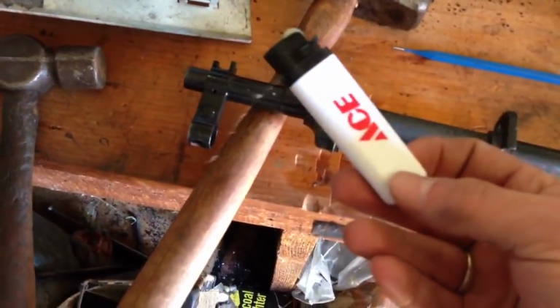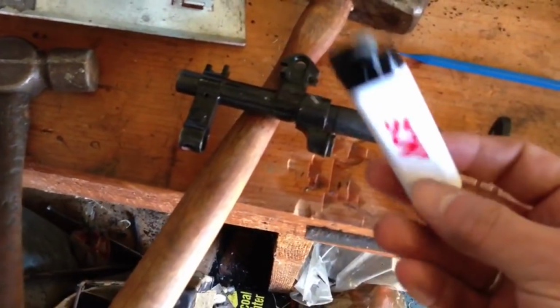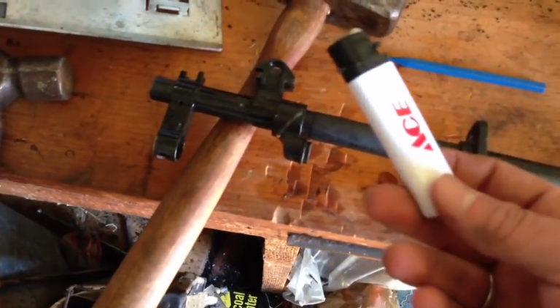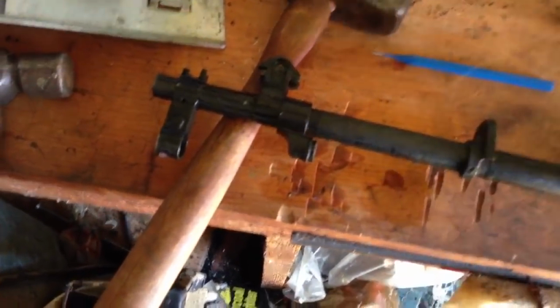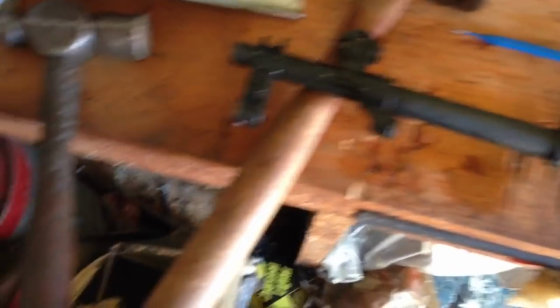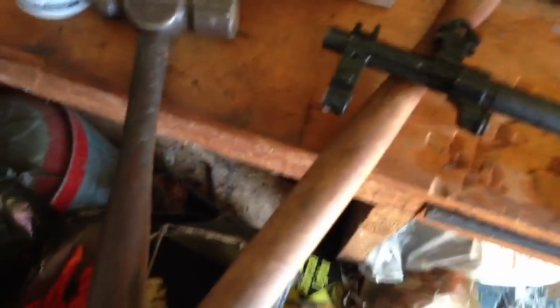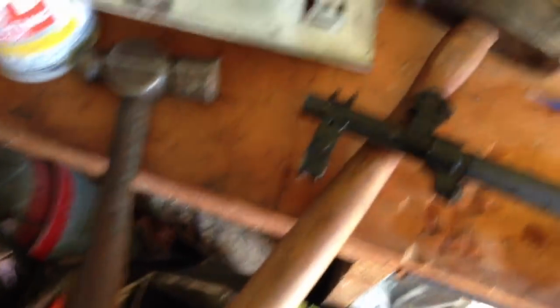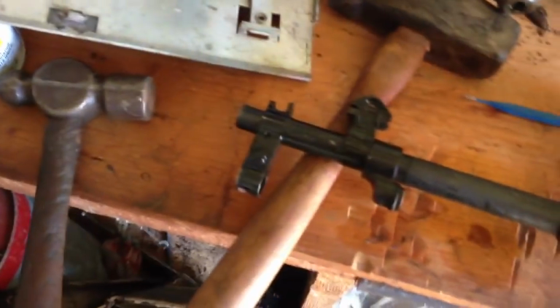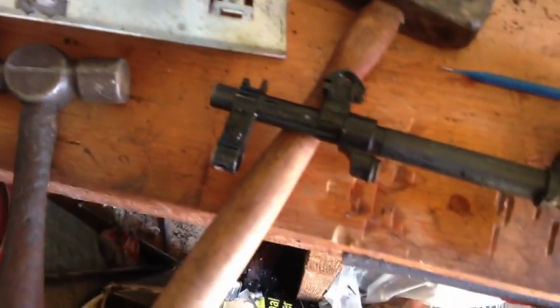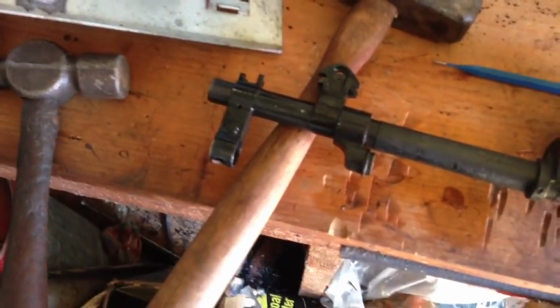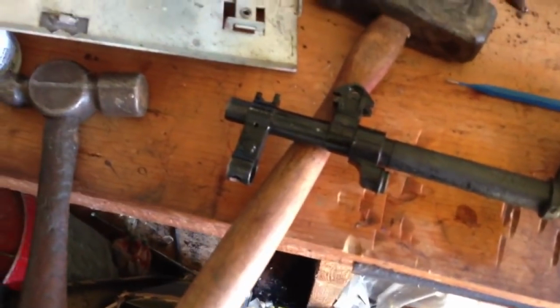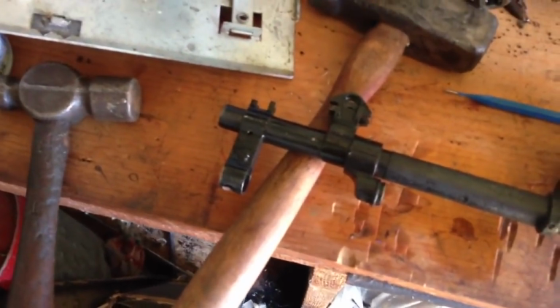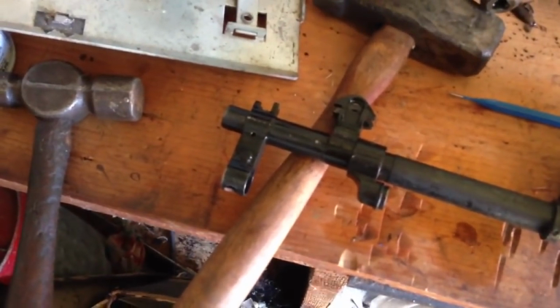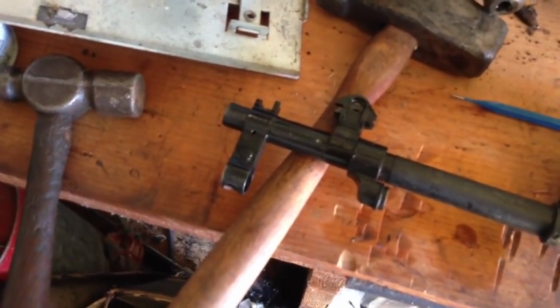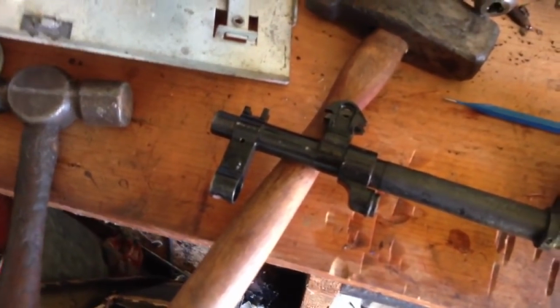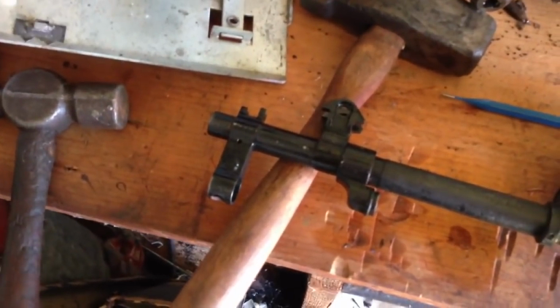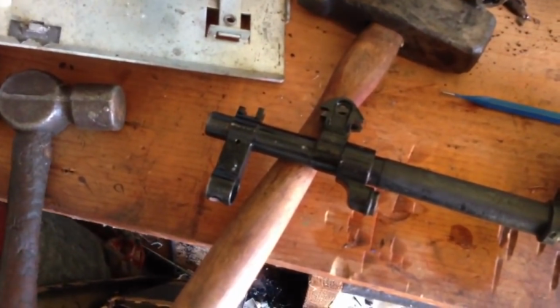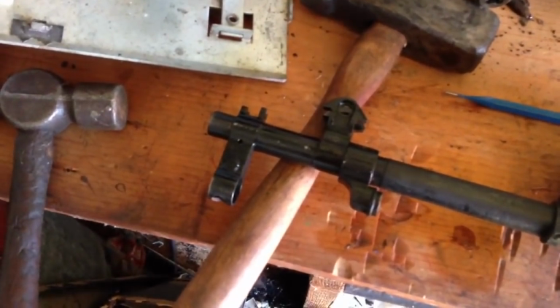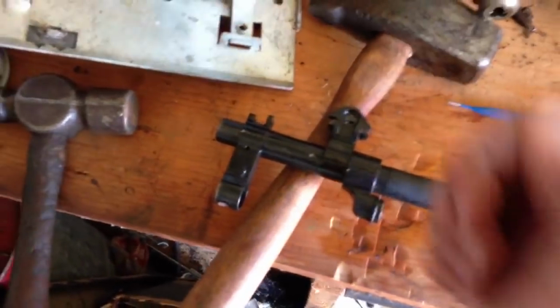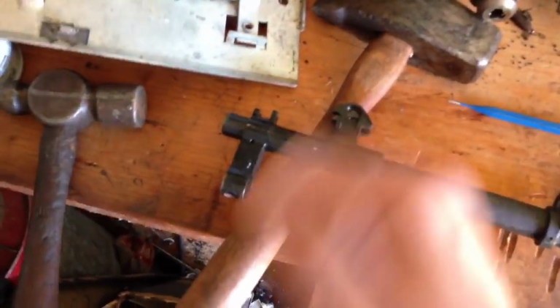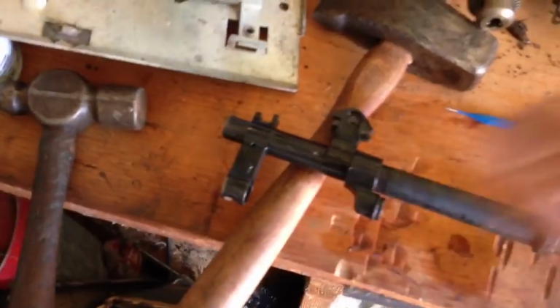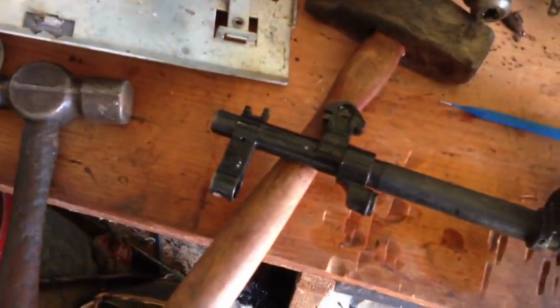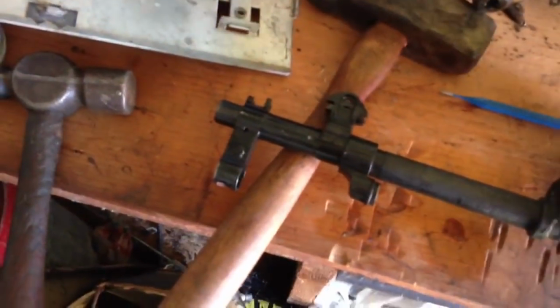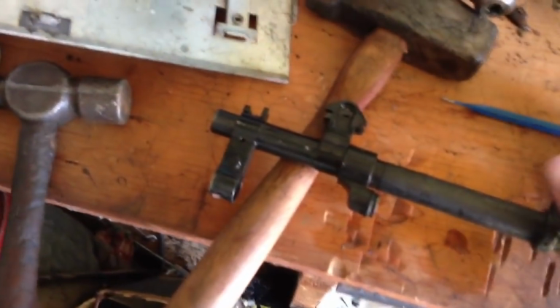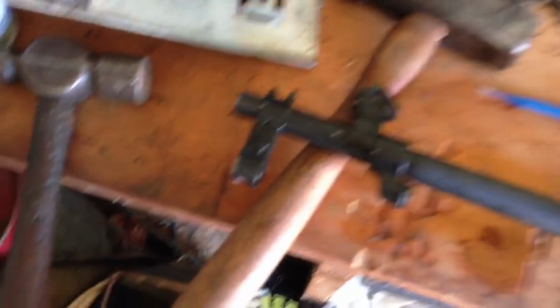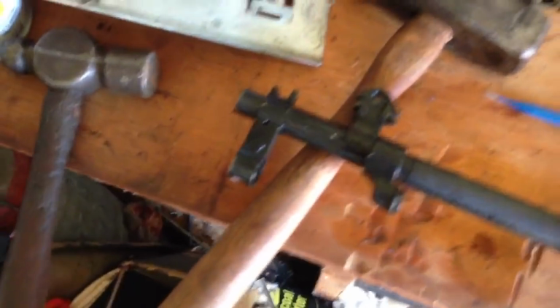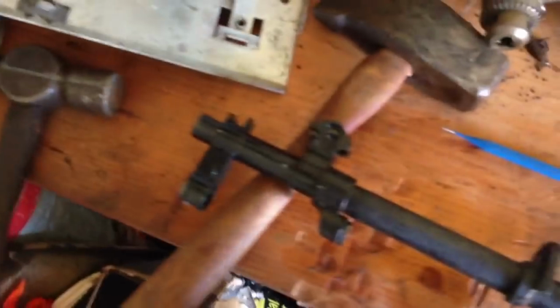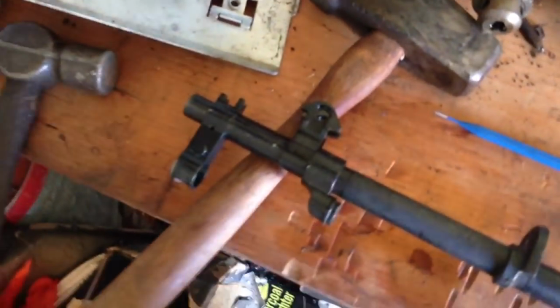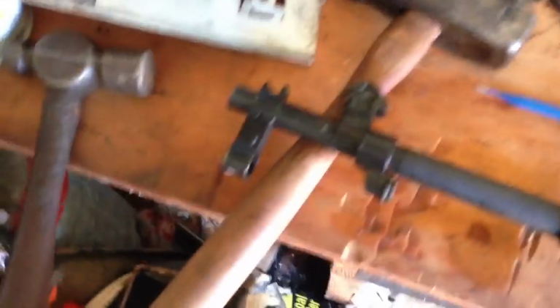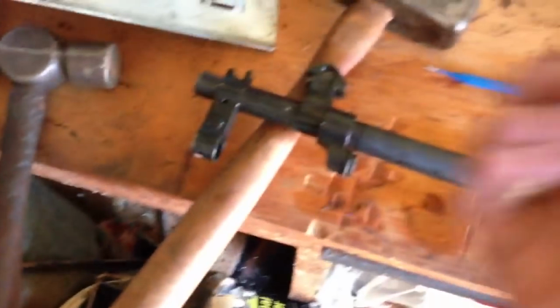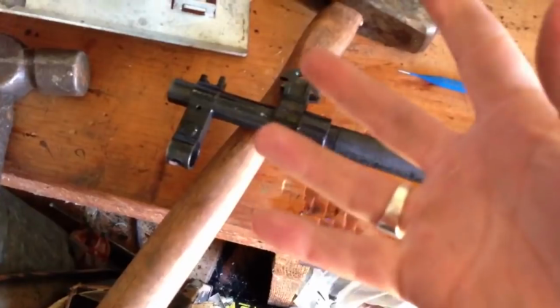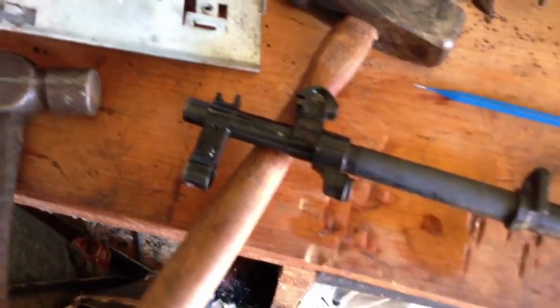I just used a regular lighter to heat the area up, probably 30 to 40 seconds of direct flame on the surface. I don't know if that was necessary, but it did help to loosen it up by expanding those metals.